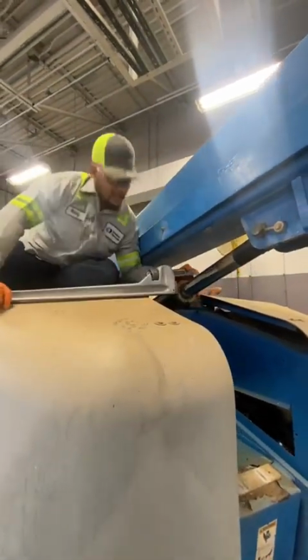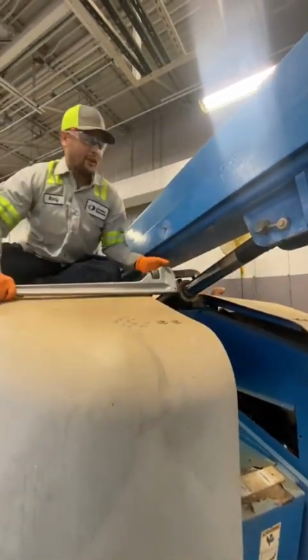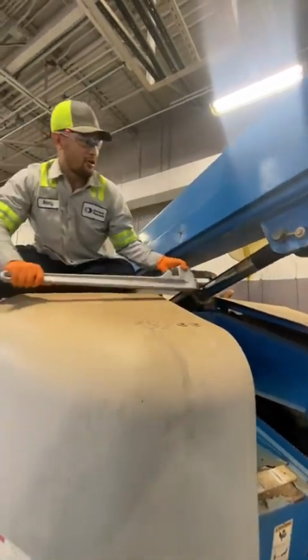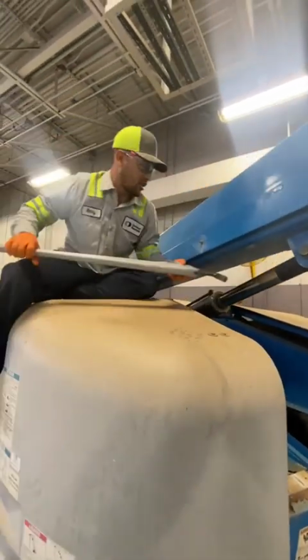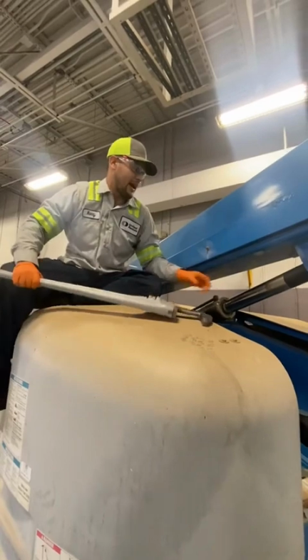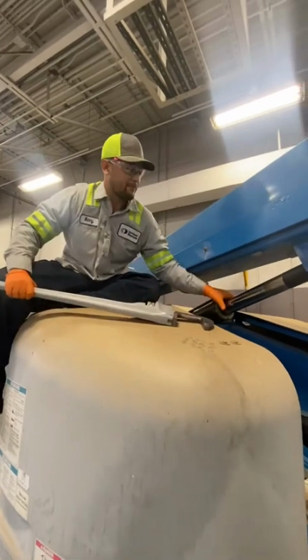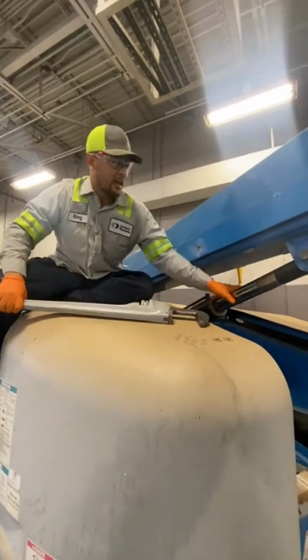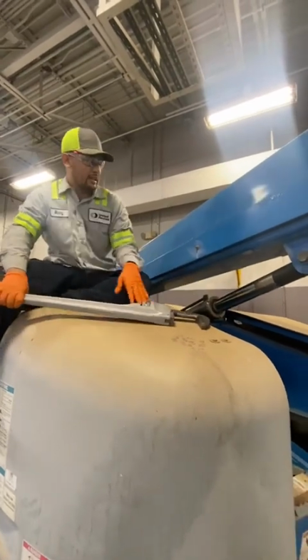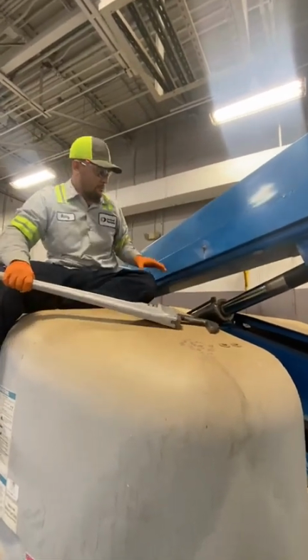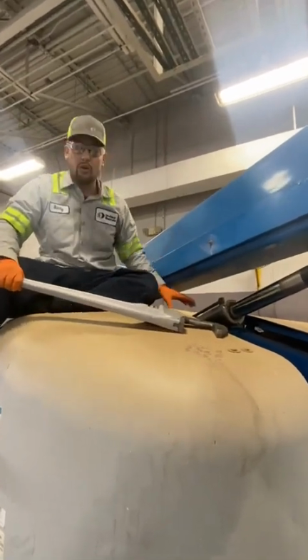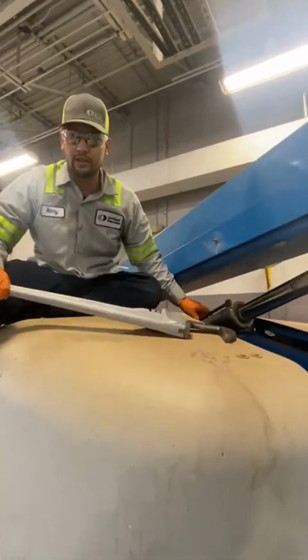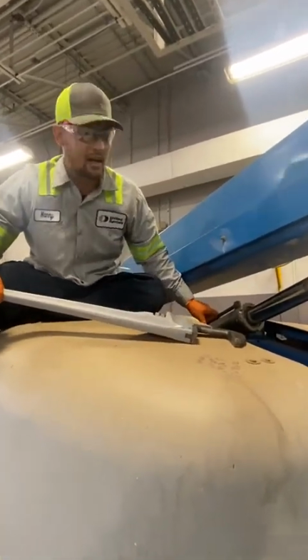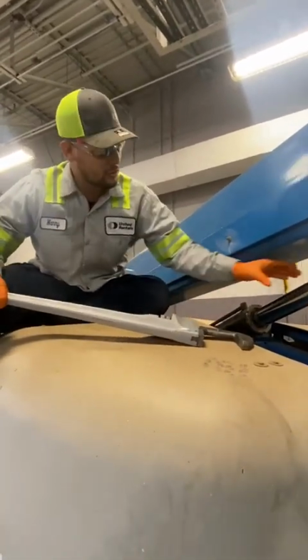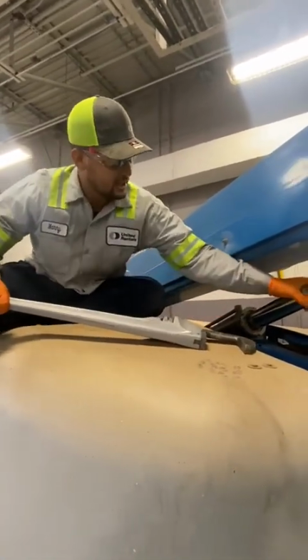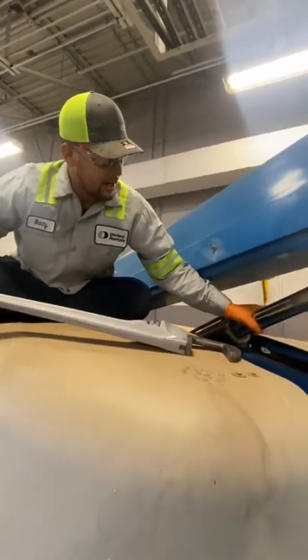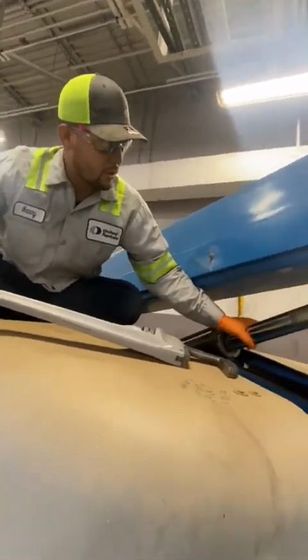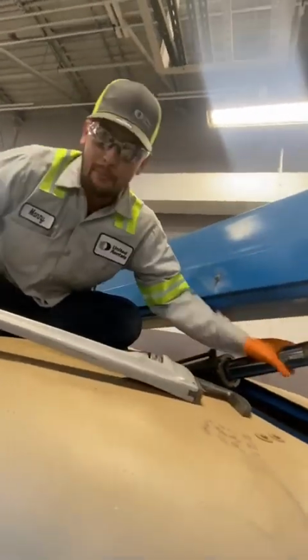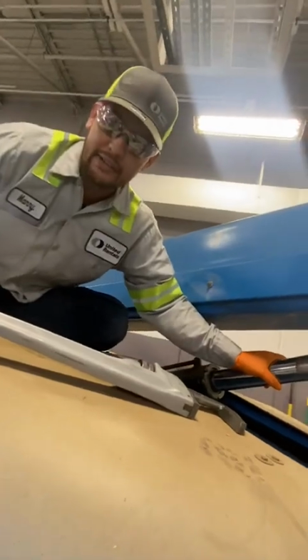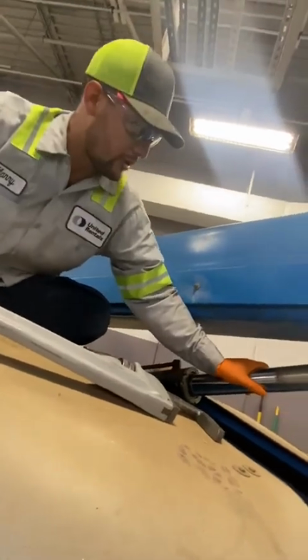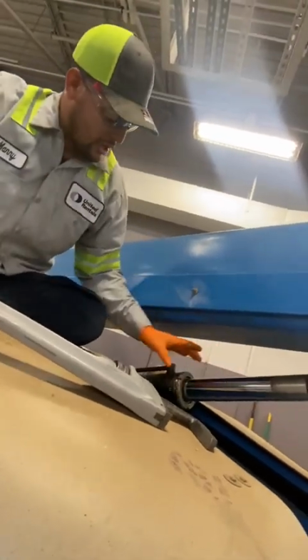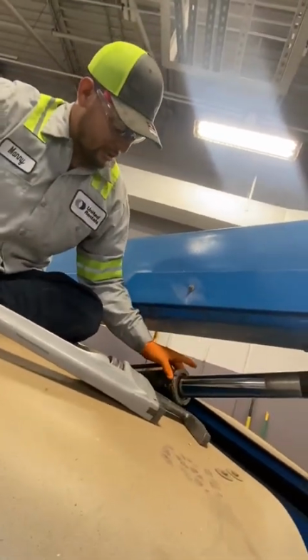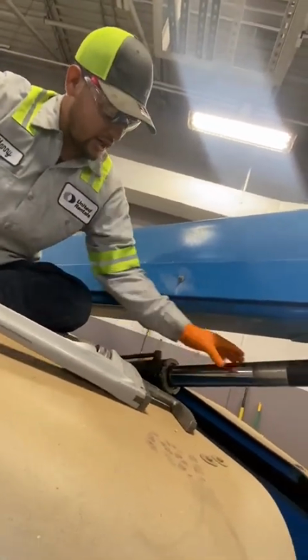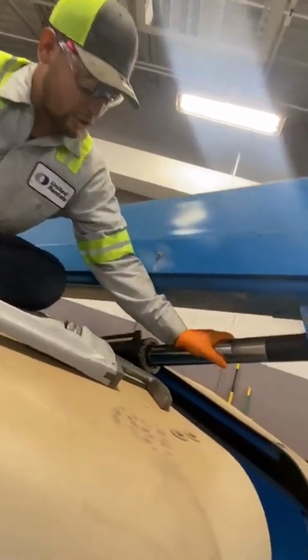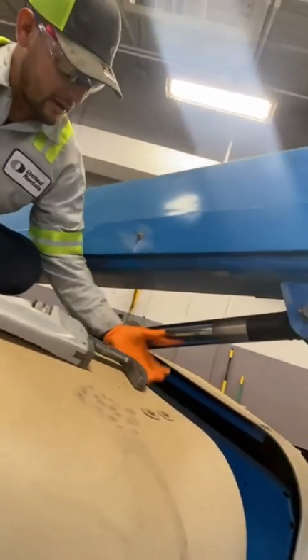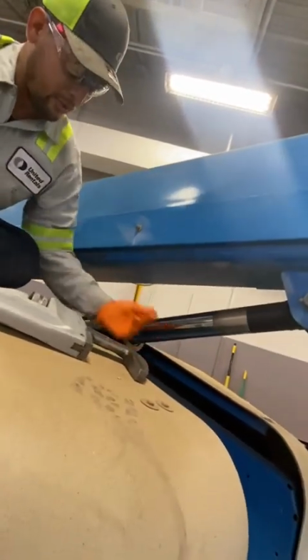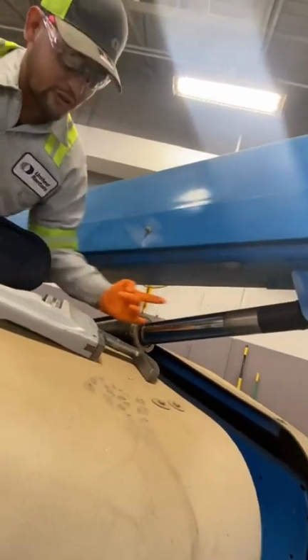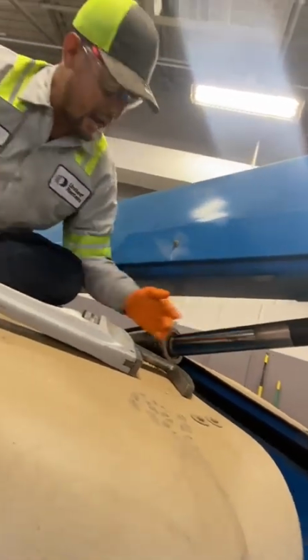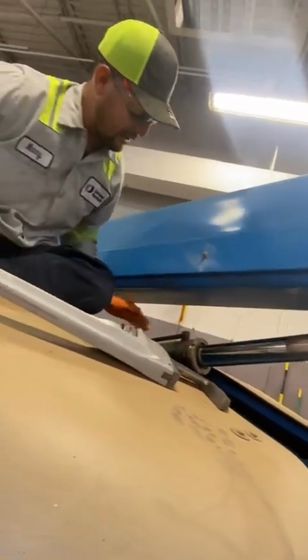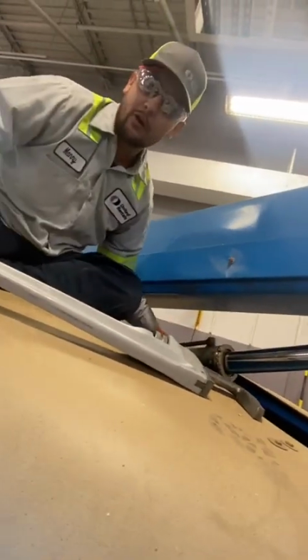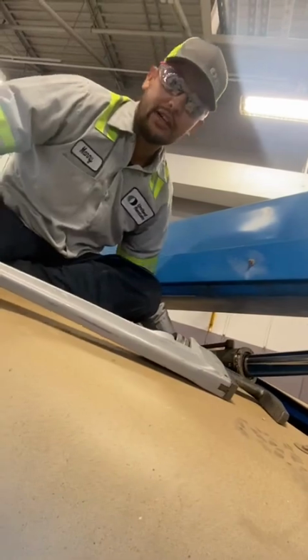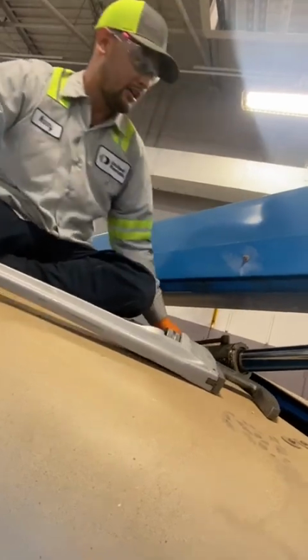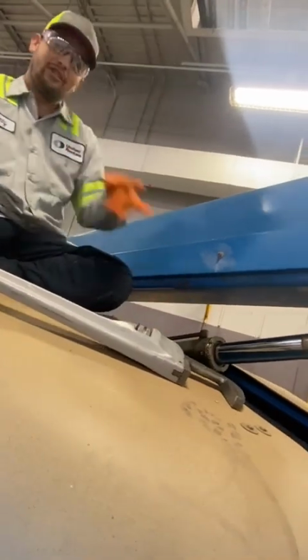All right, fellas, so we're going to put this collar back. I'm not going to pull the whole cylinder rod out. I just want this main rod where we have our package in. So as soon as I put this collar out, I'm going to drop it and pull the rod straight out, and I'm going to leave the barrel back here. Stay tuned.